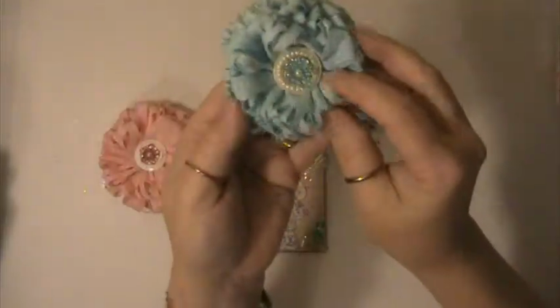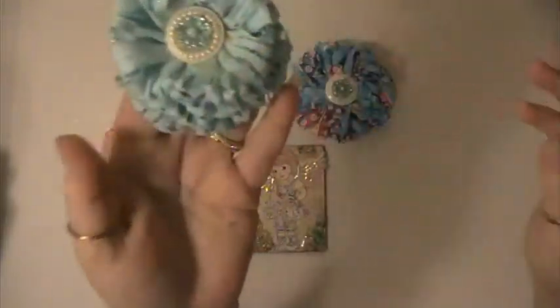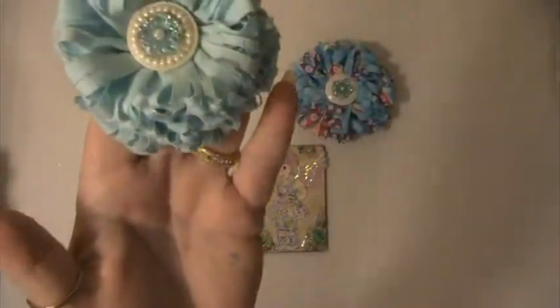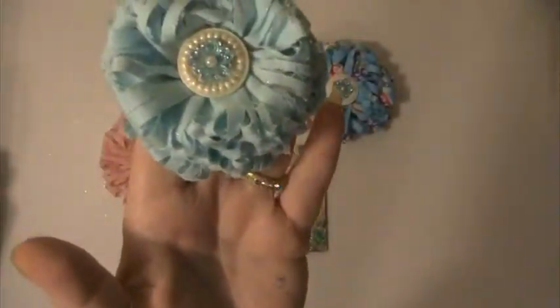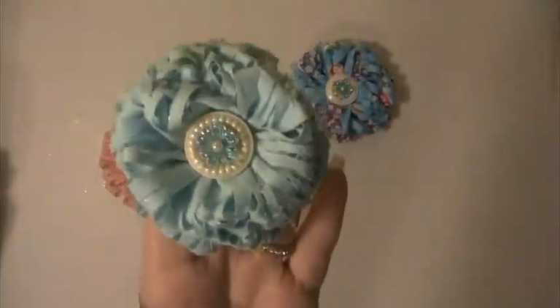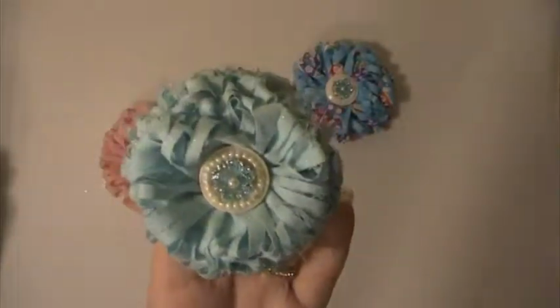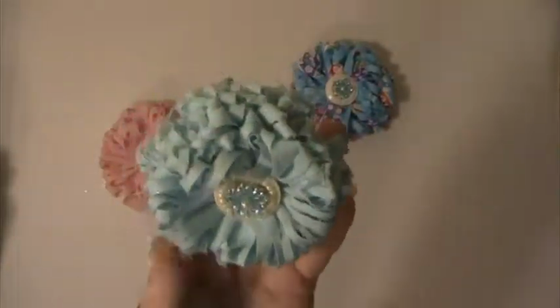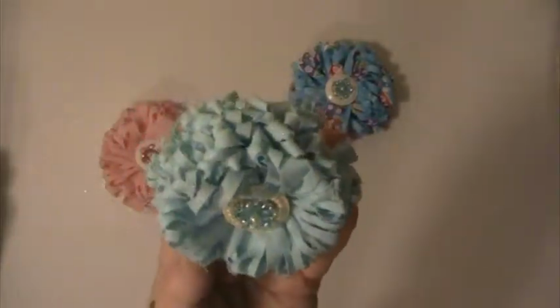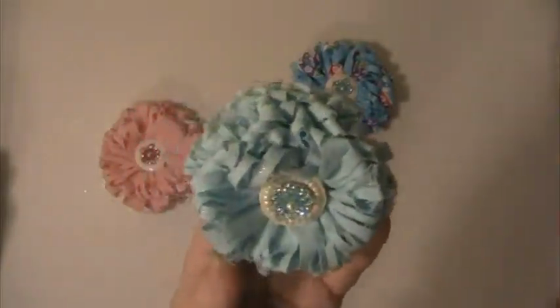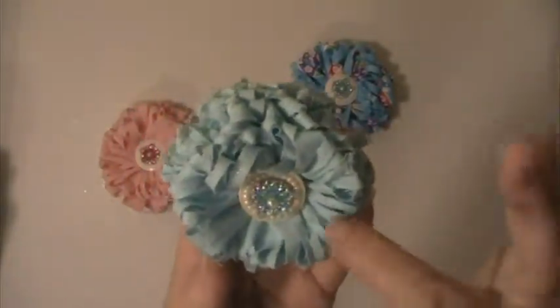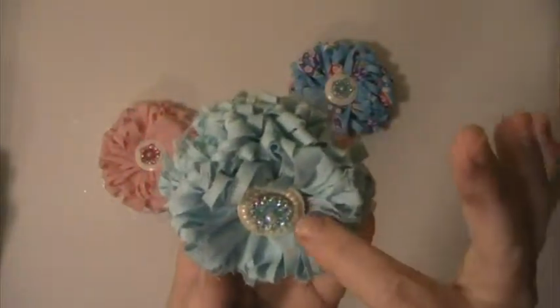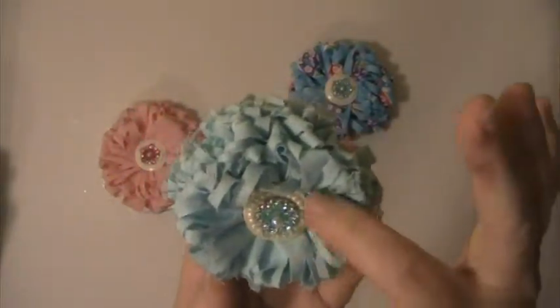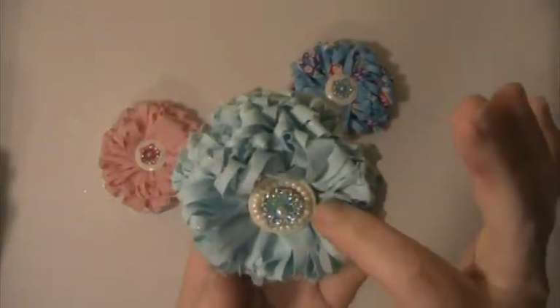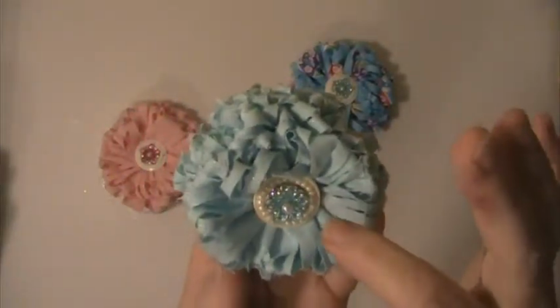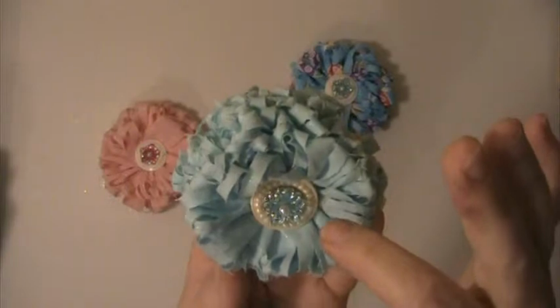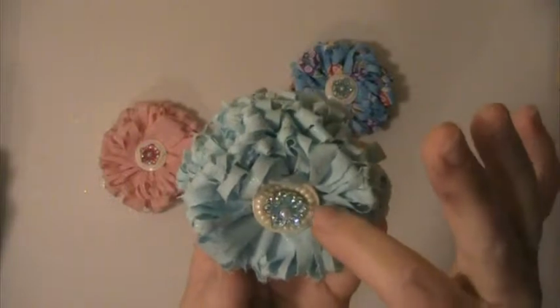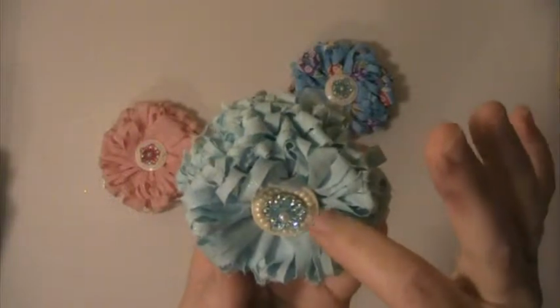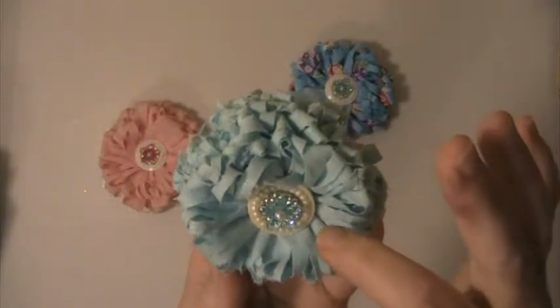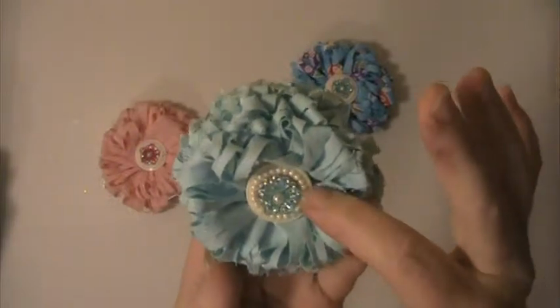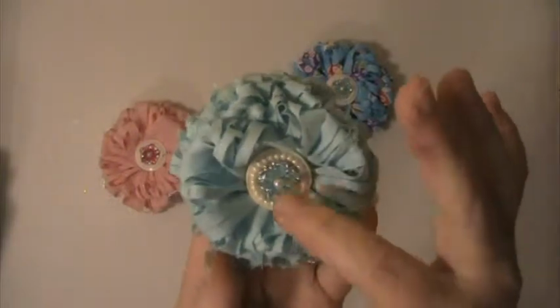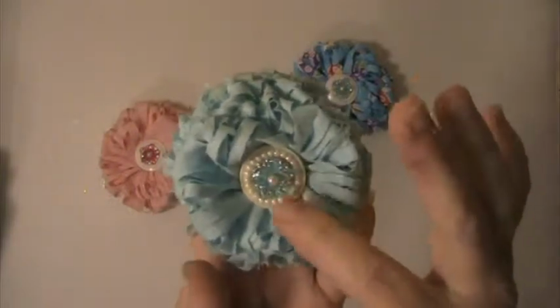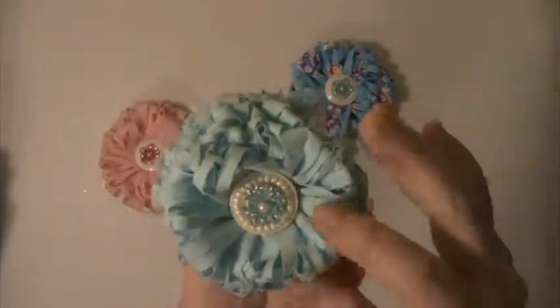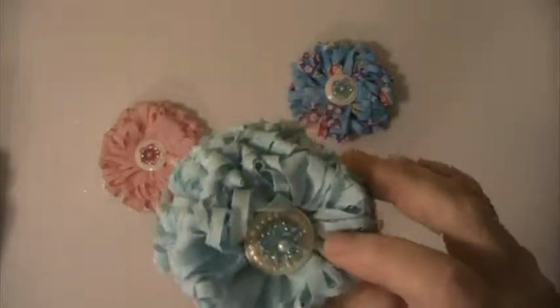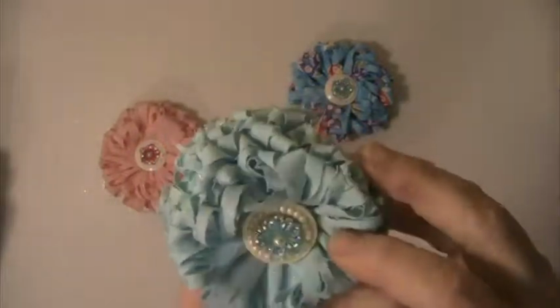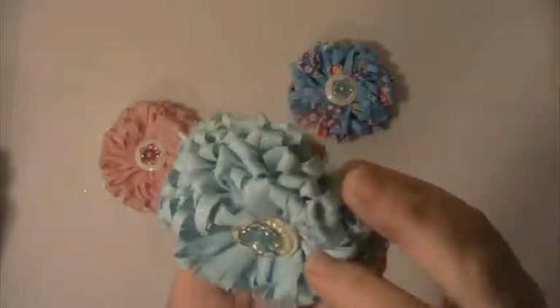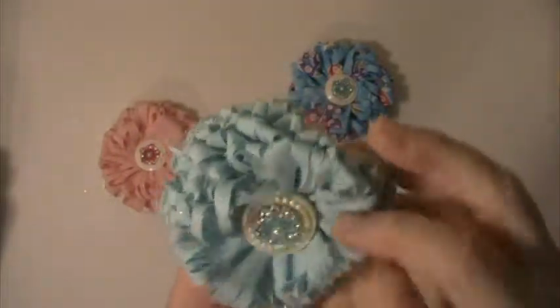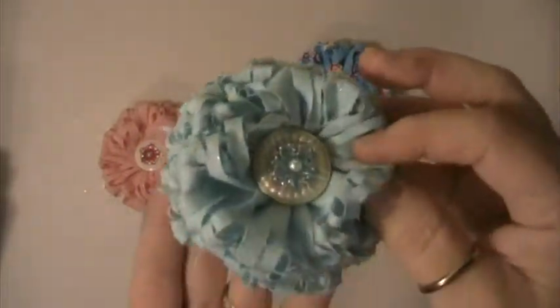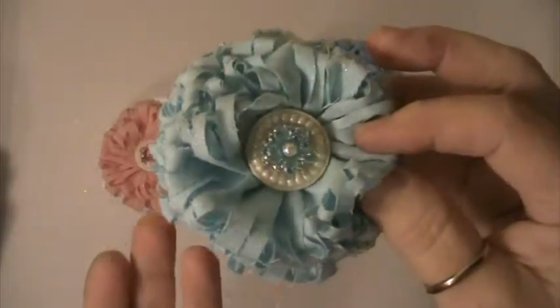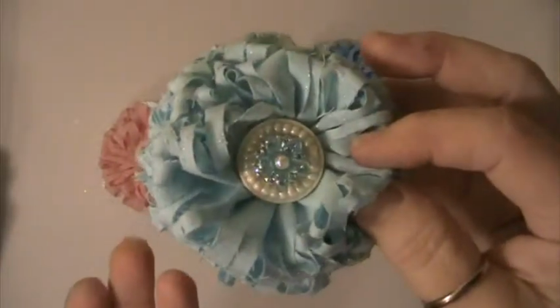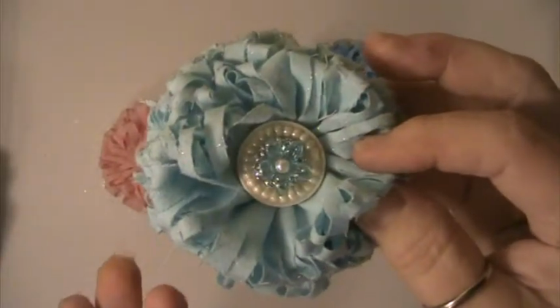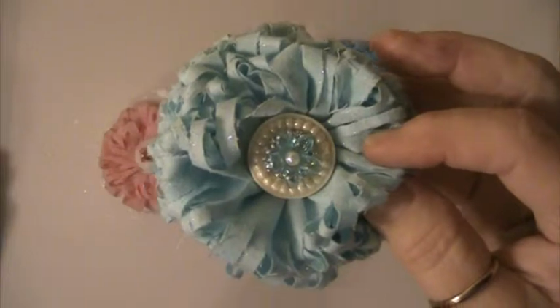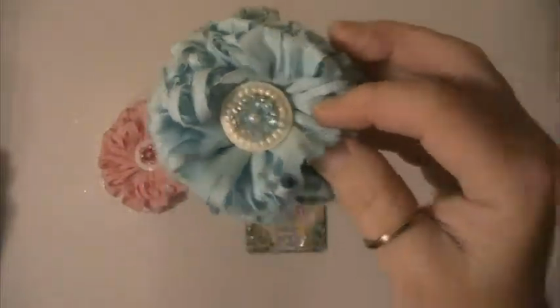This is the first flower I made. And this is a button center that I made. I just put some little doodads on it.